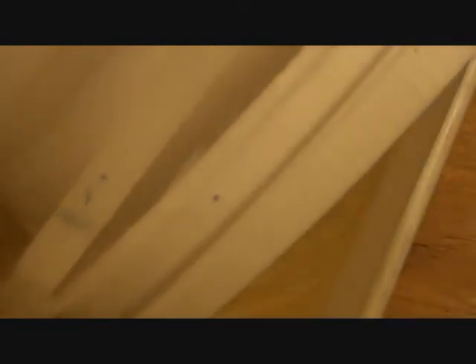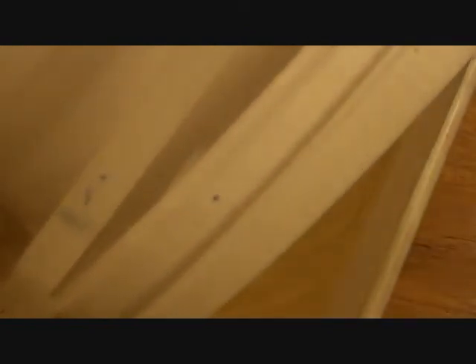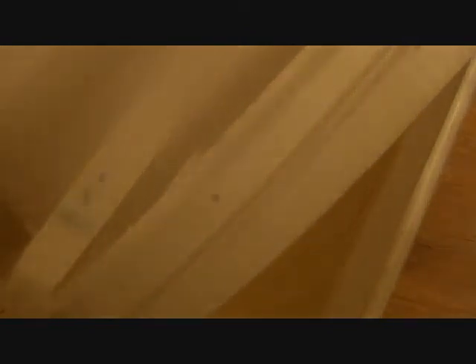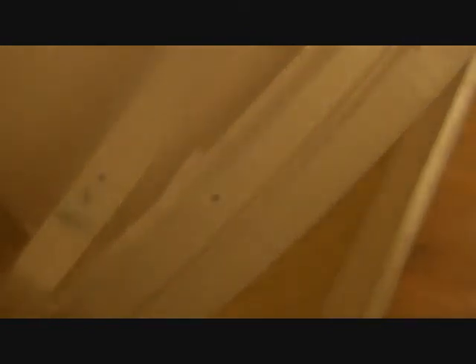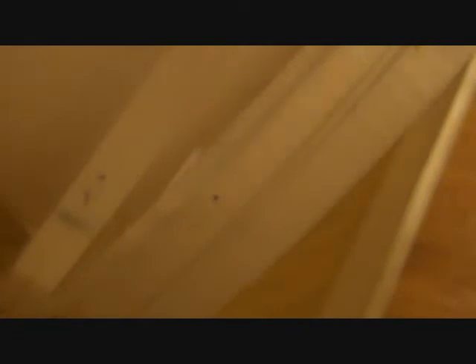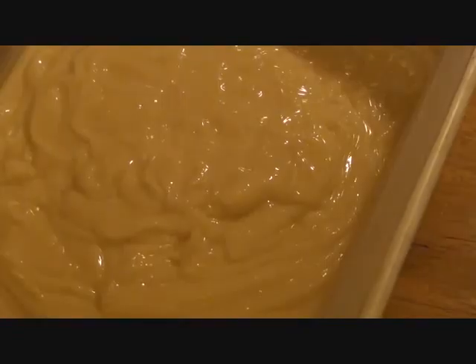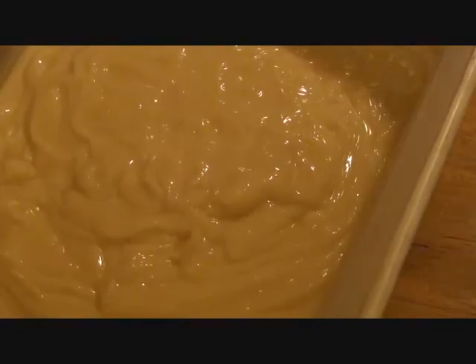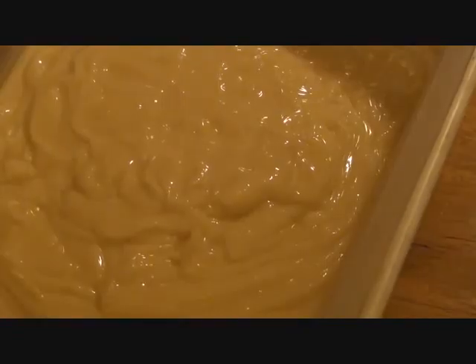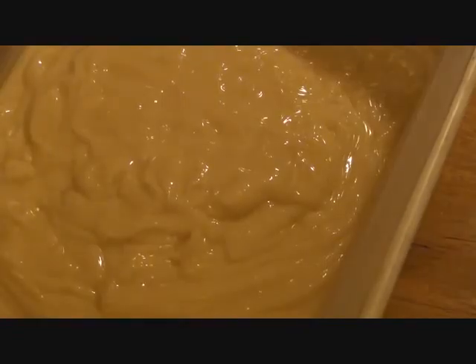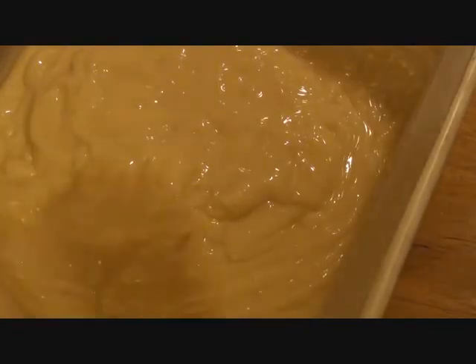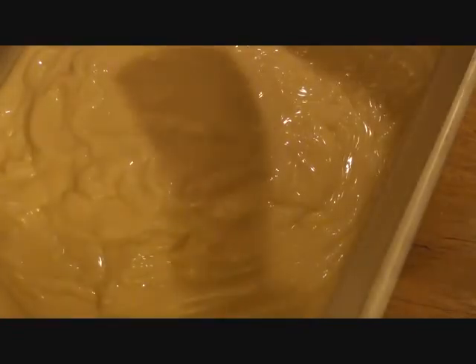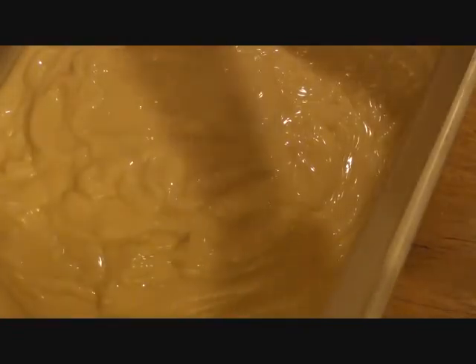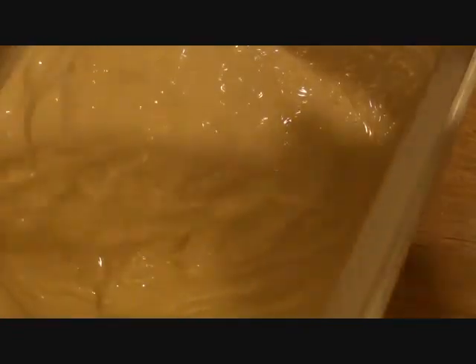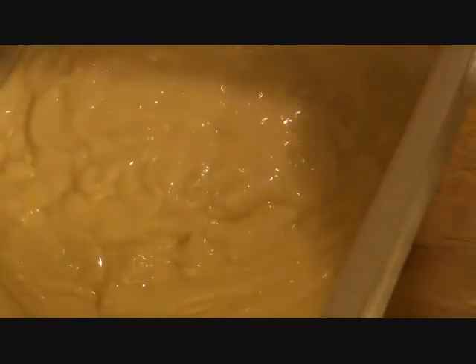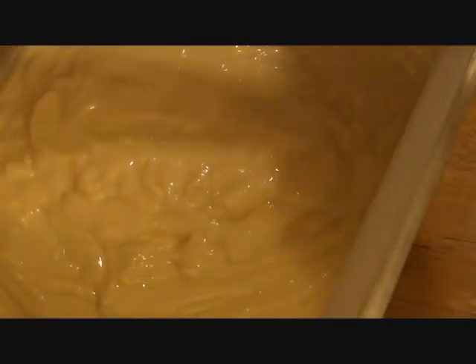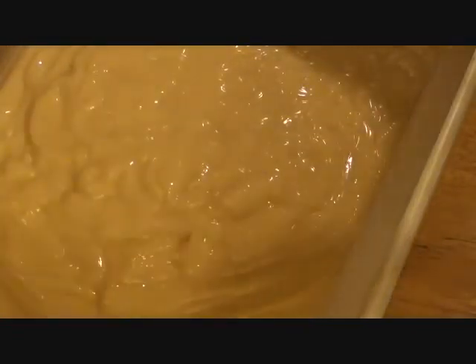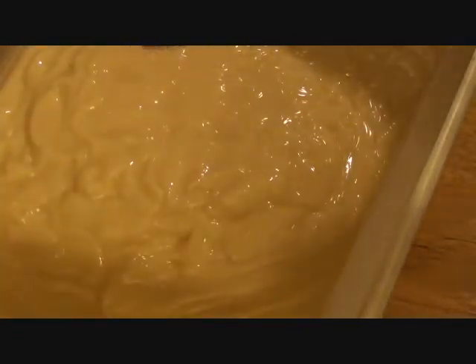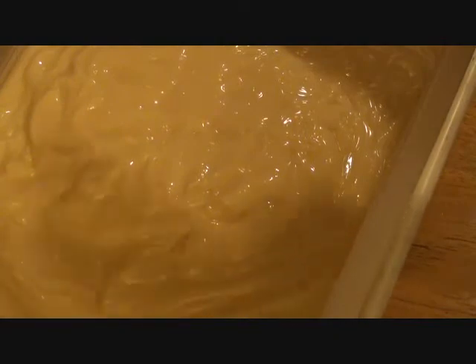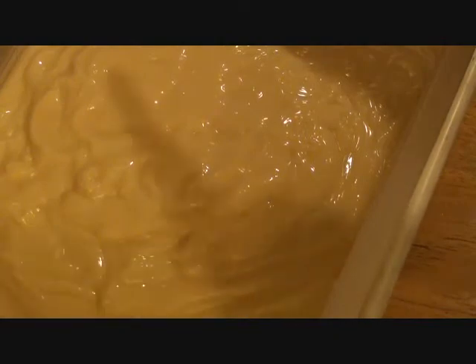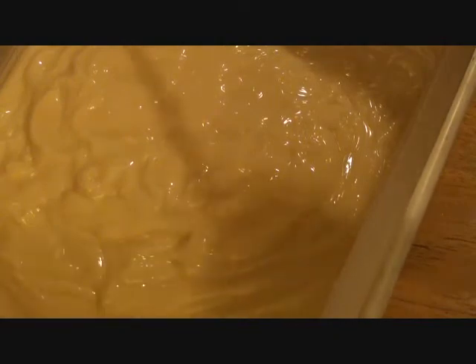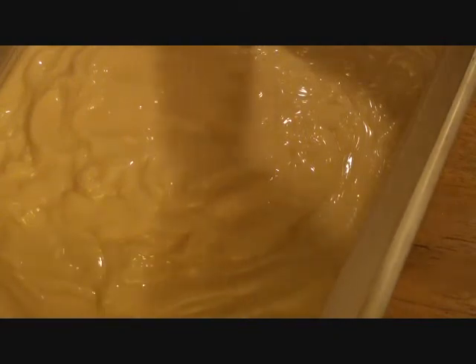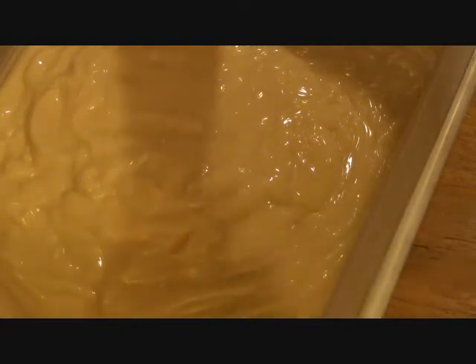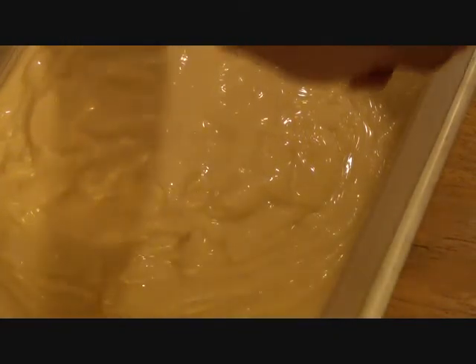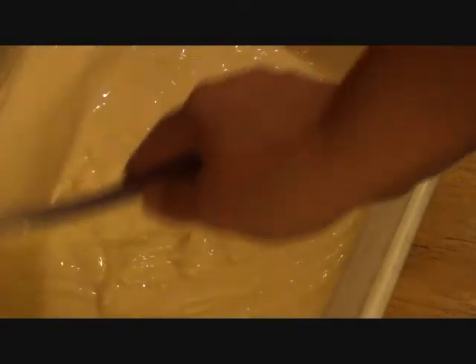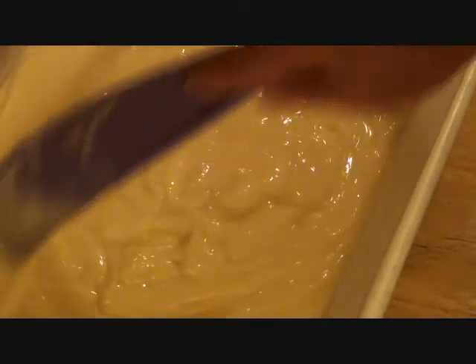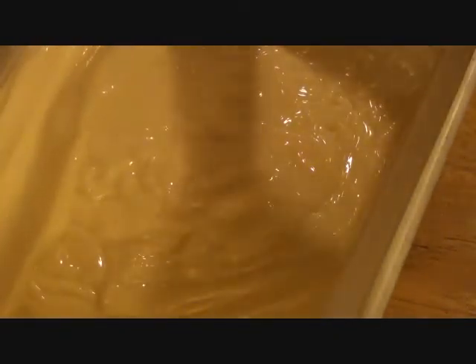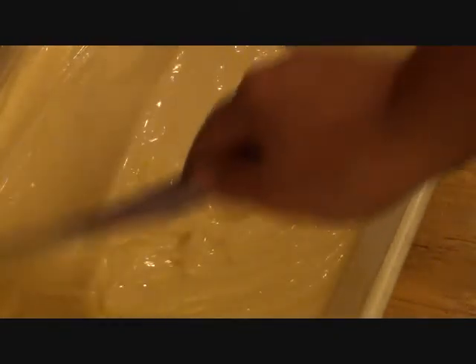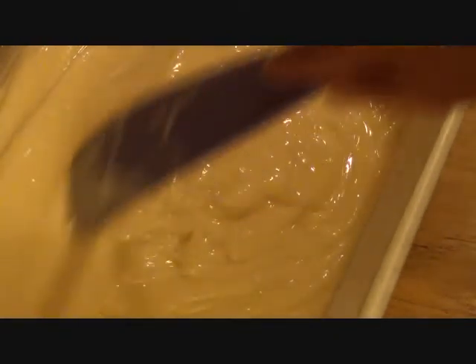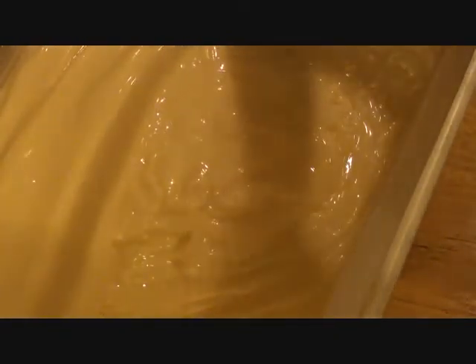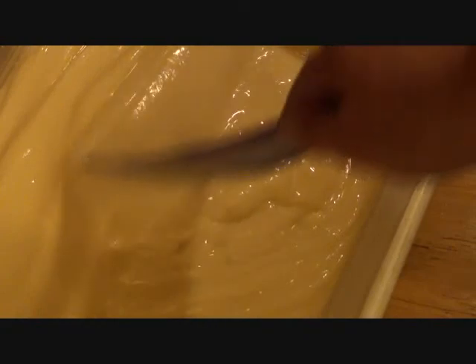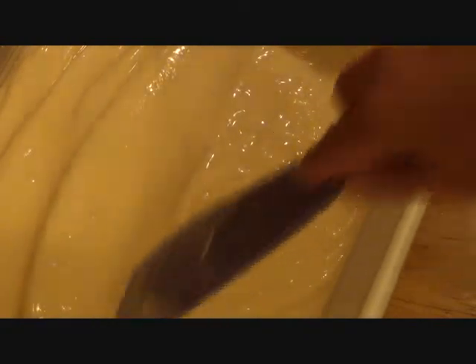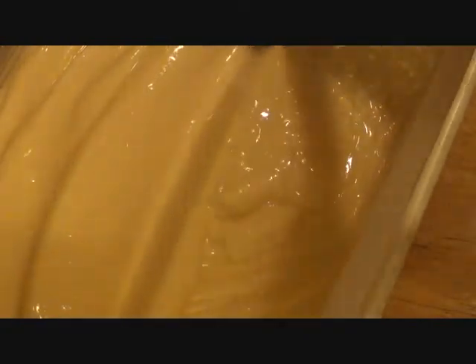Look how beautiful this soap looks. It definitely looks just like lotion — it's just so beautiful. It turned out to be a beautiful batch of soap.